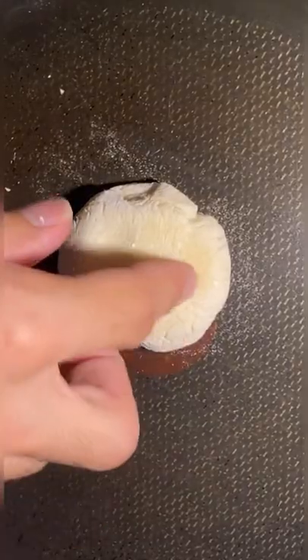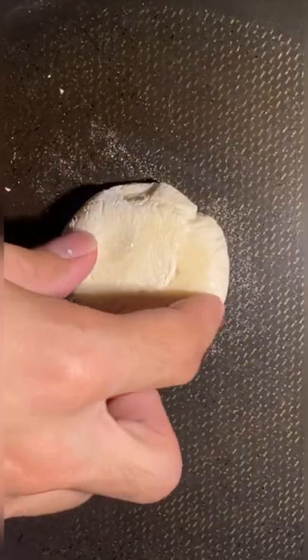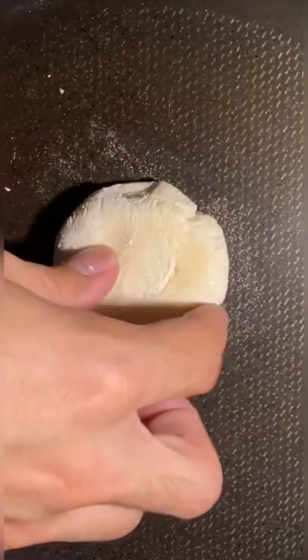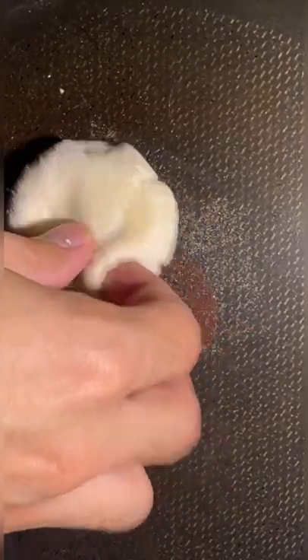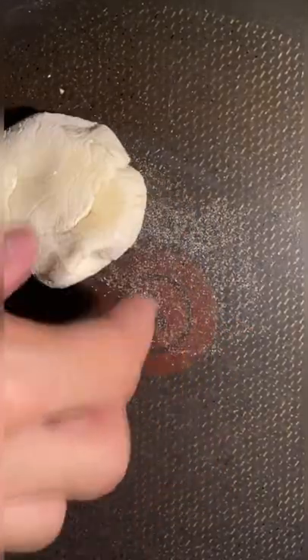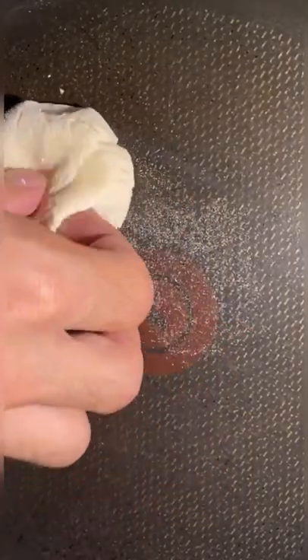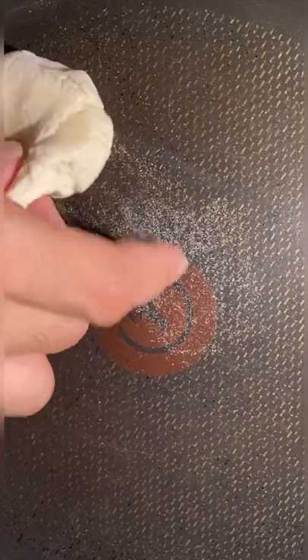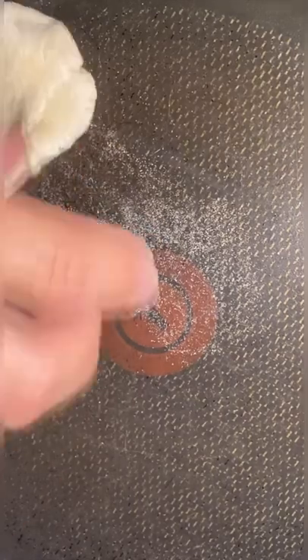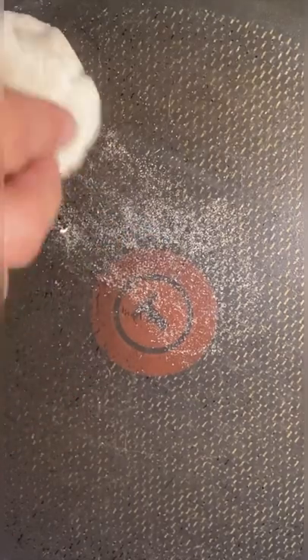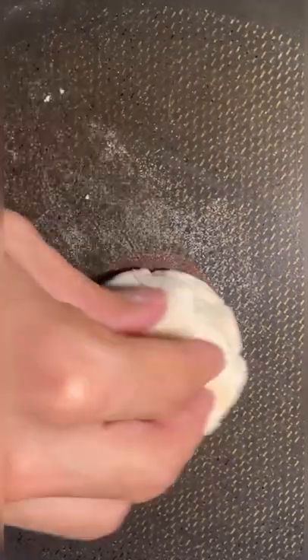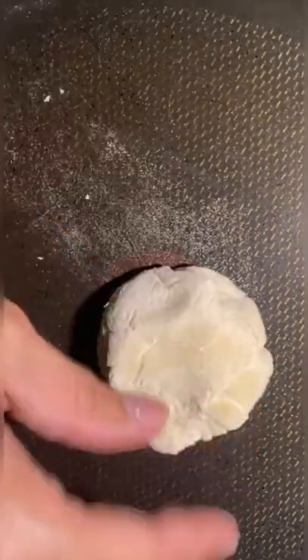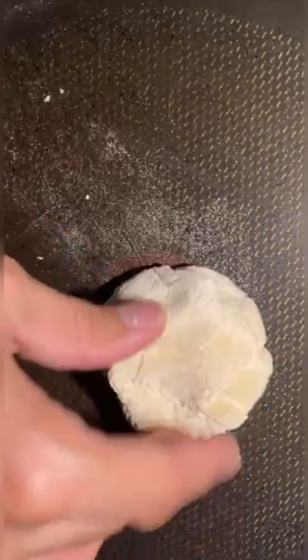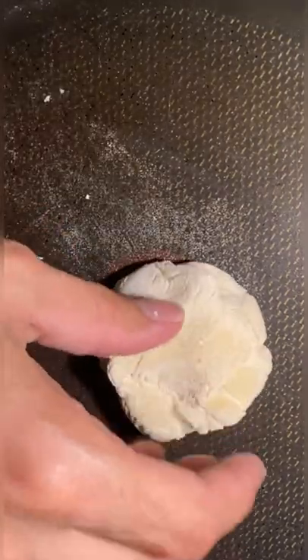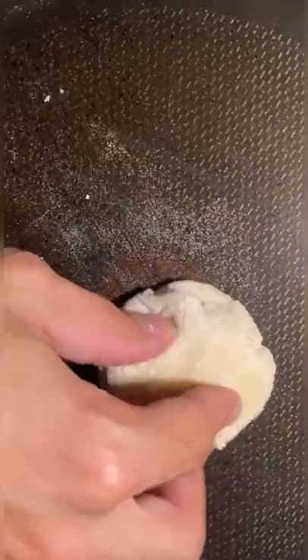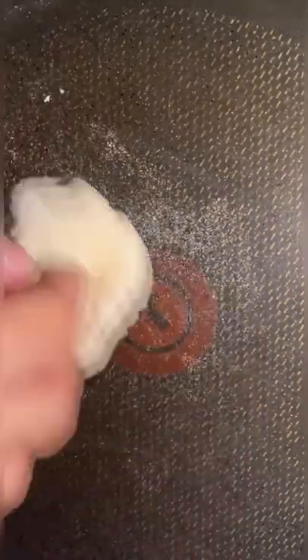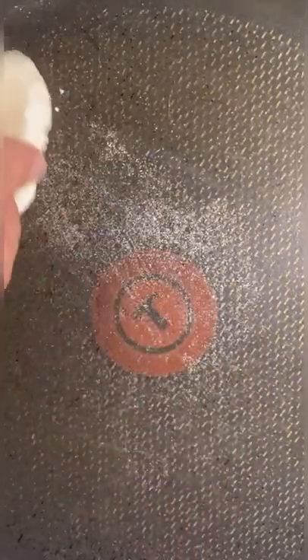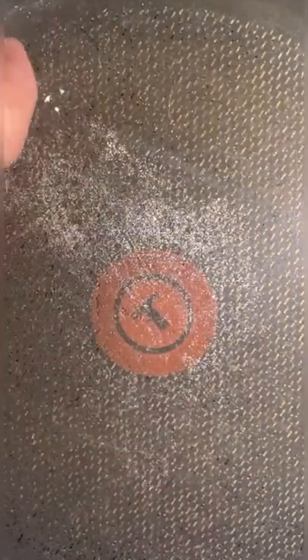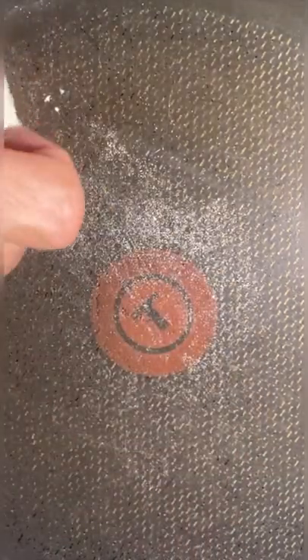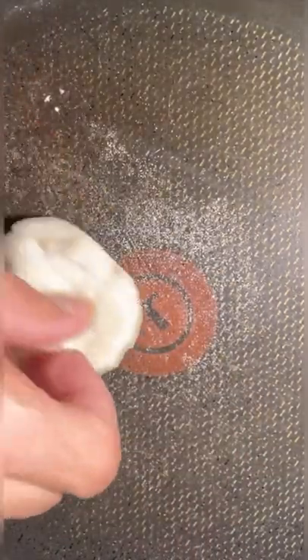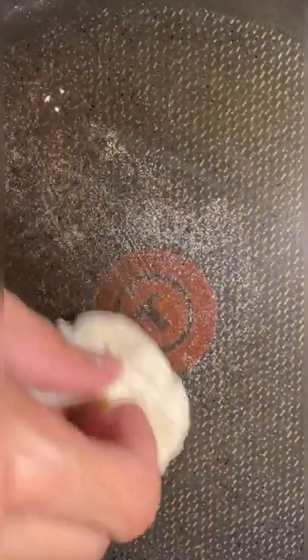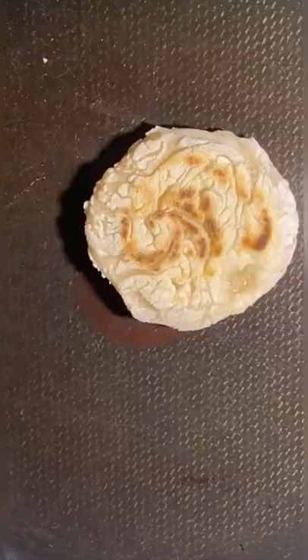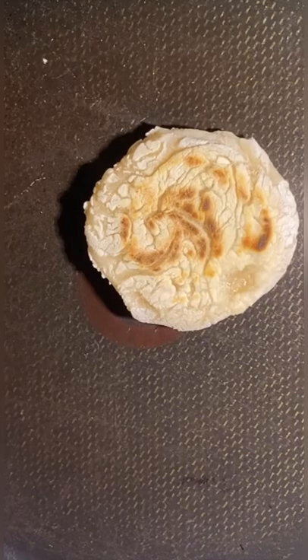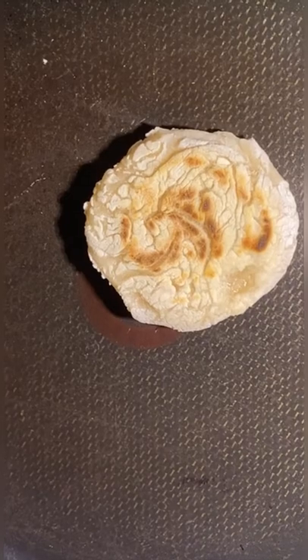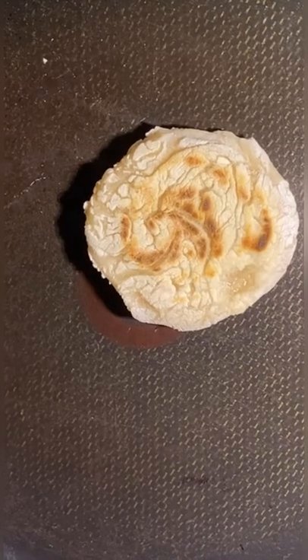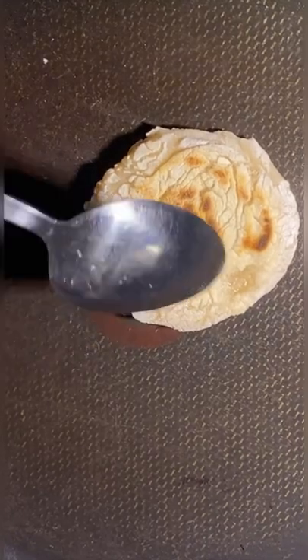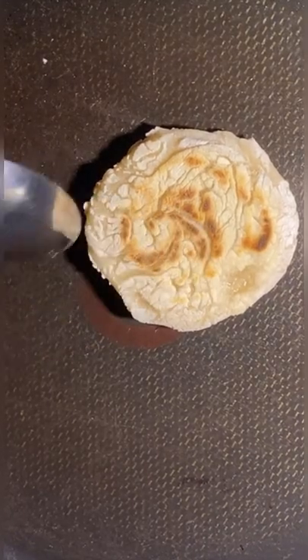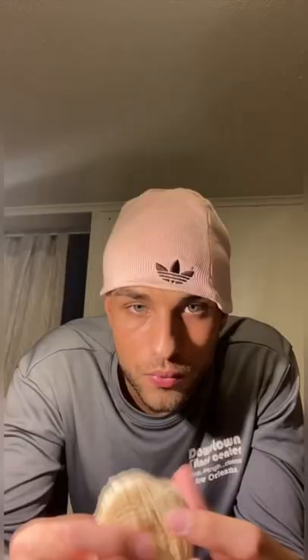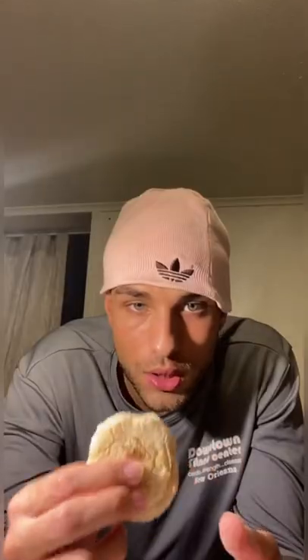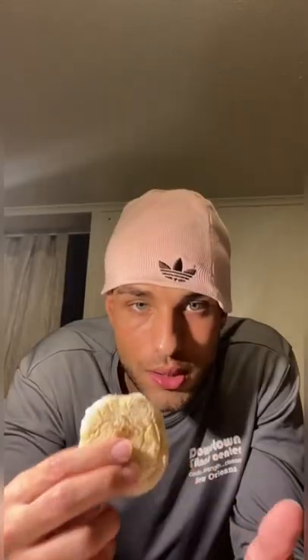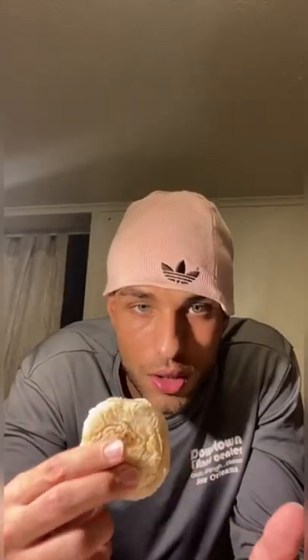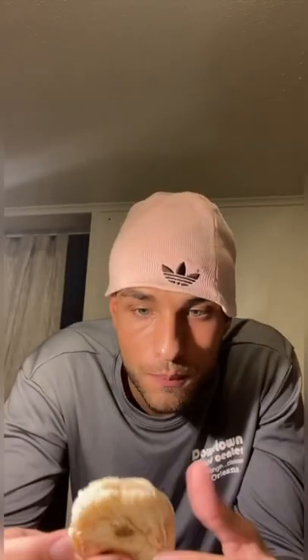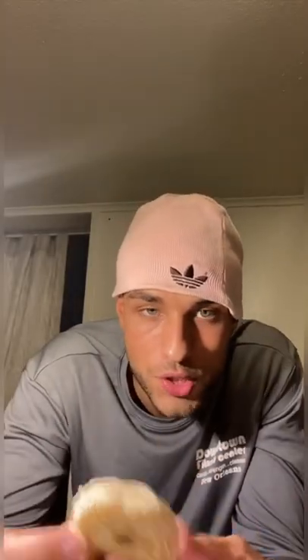Oh shit, it's burning! Is it burning? Ow, ow — how did you do this in Egypt? Ouch. And this is what I got. Let's give it a go — cheers.